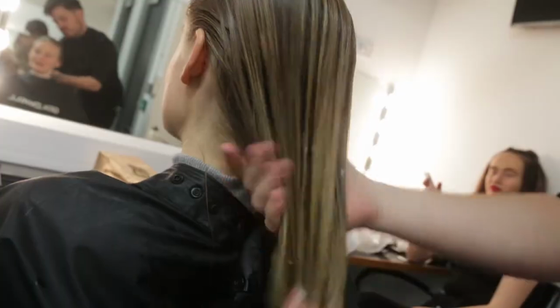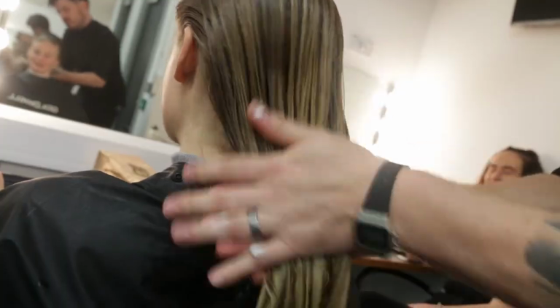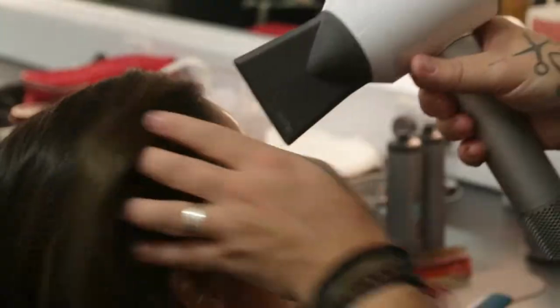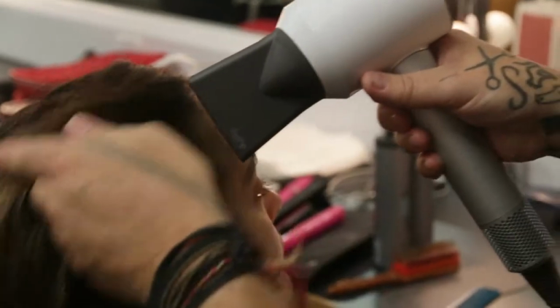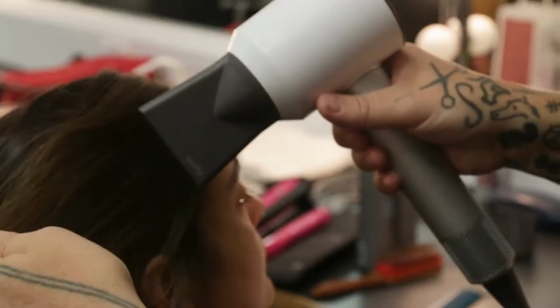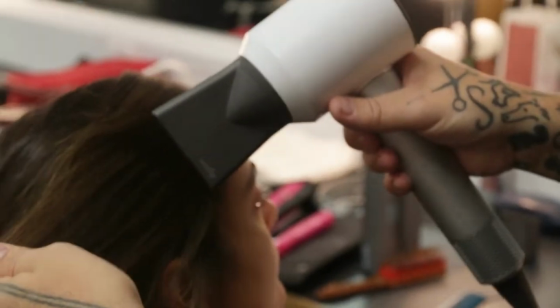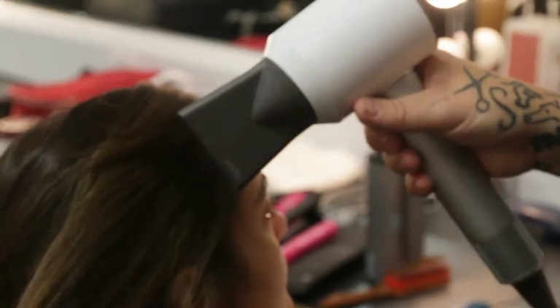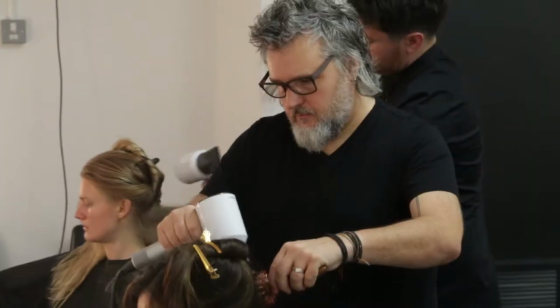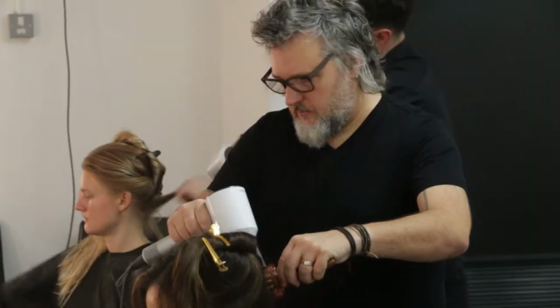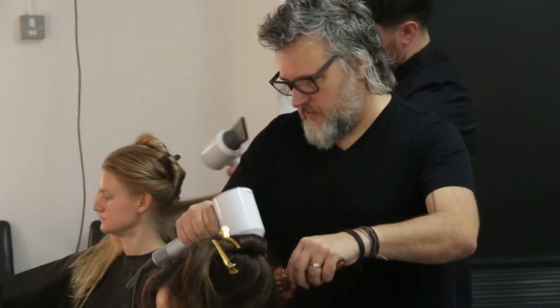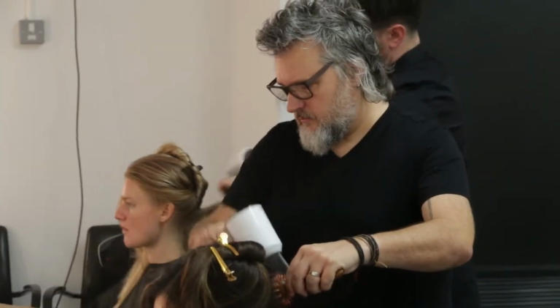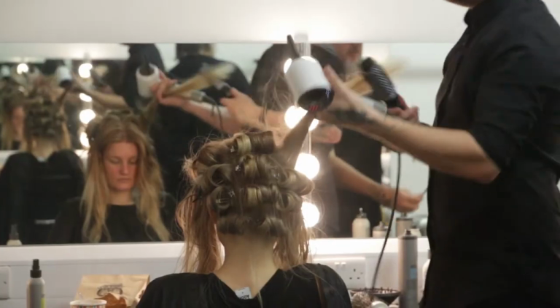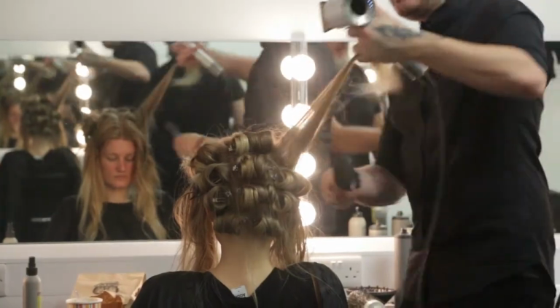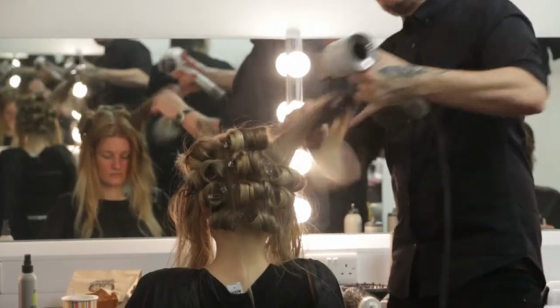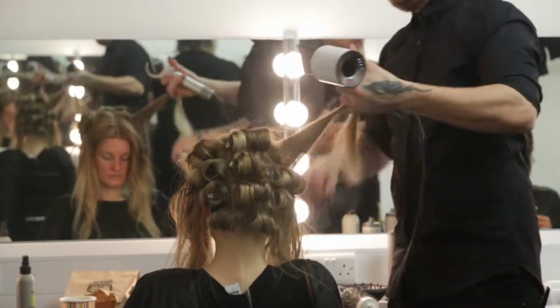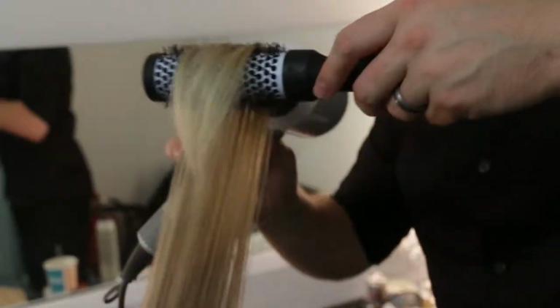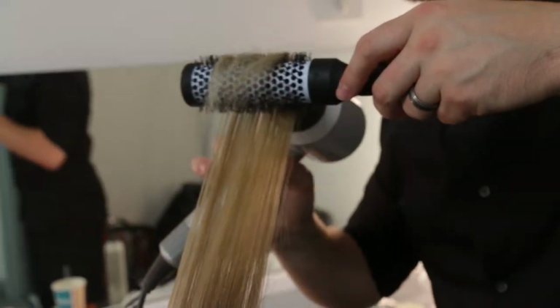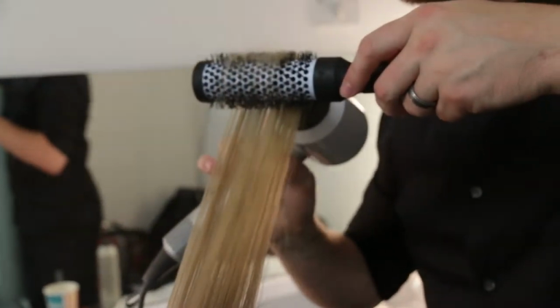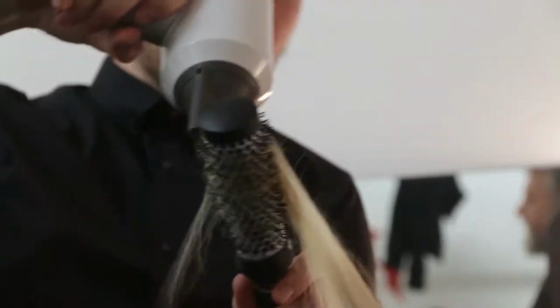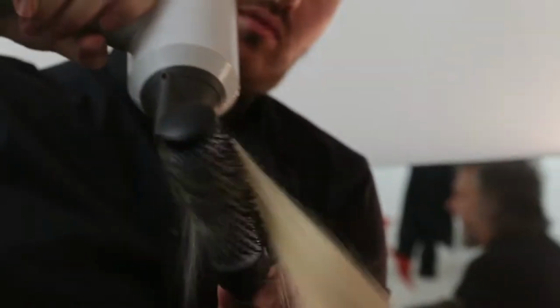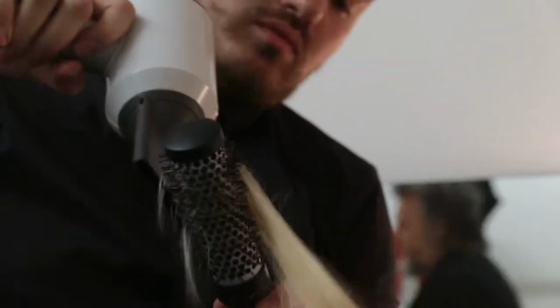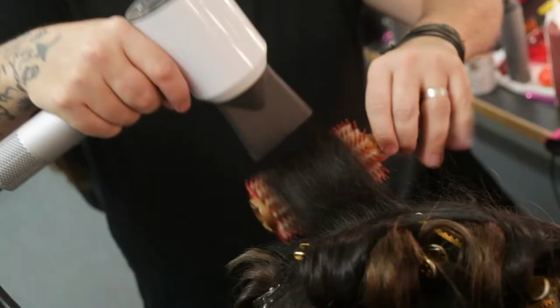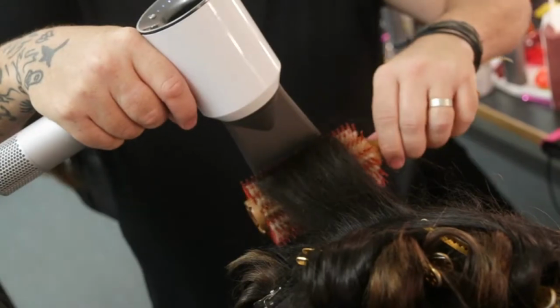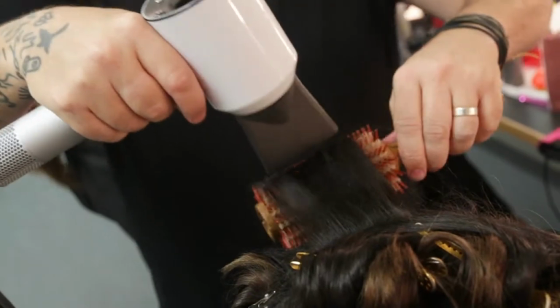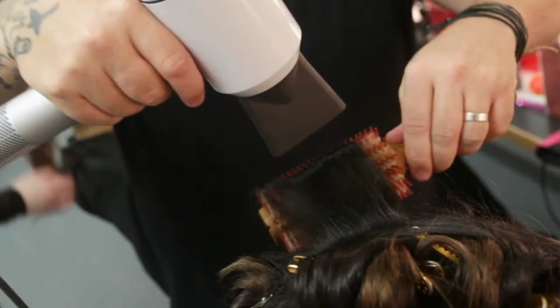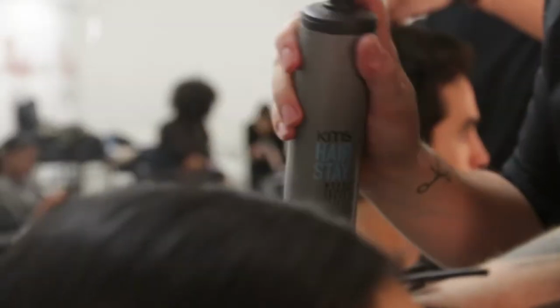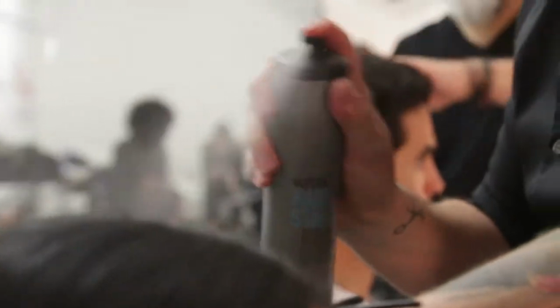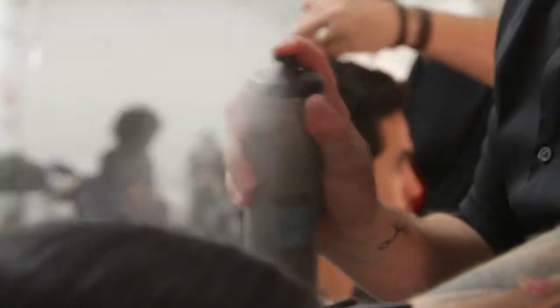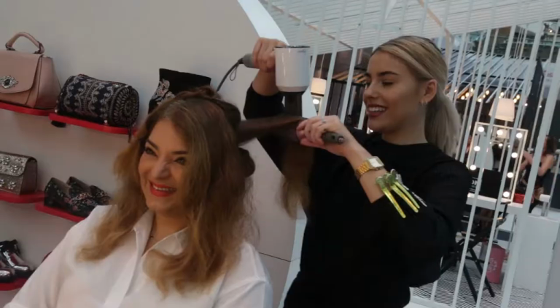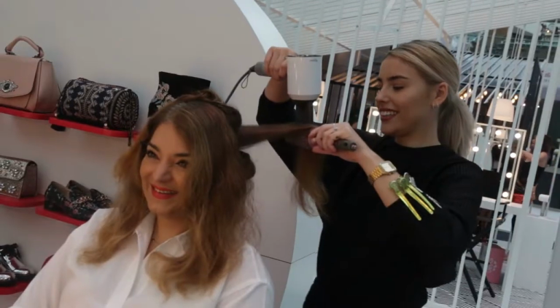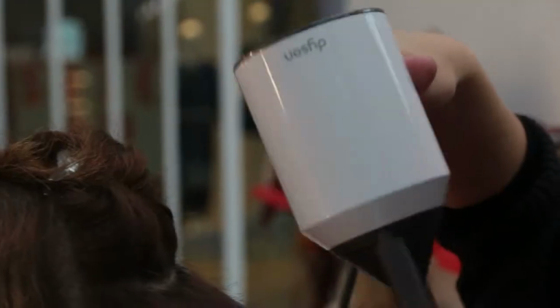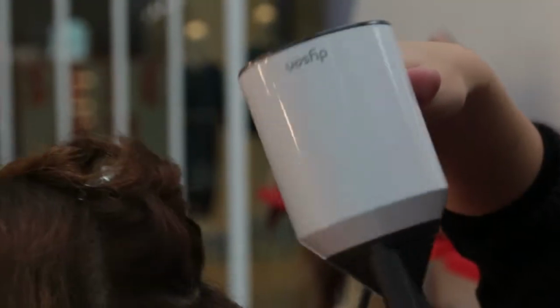Being a Dyson-affiliated salon and having Supersonics at Tony Wood Hair was already exciting enough, so we were ecstatic to be able to really showcase what our stylists can do on a big project like this, both behind the scenes and on the public blow-dry bars beside the catwalk.